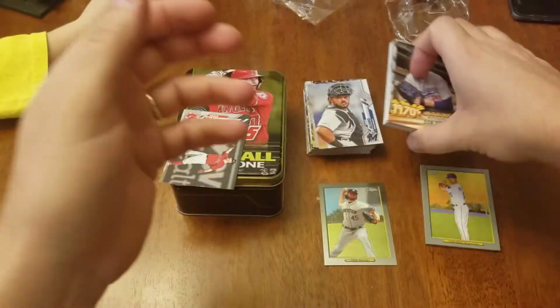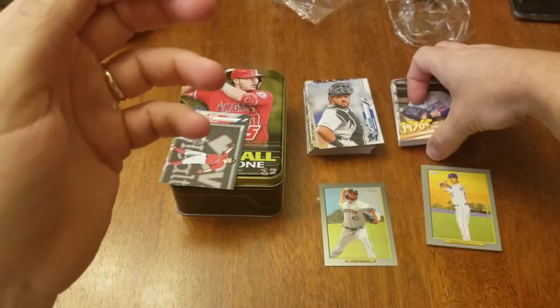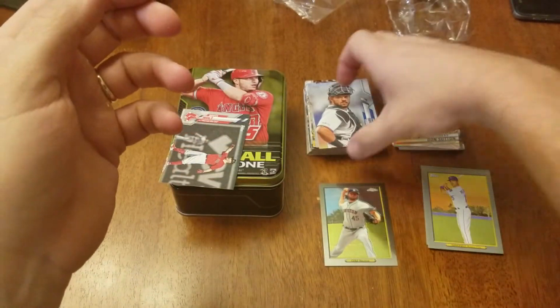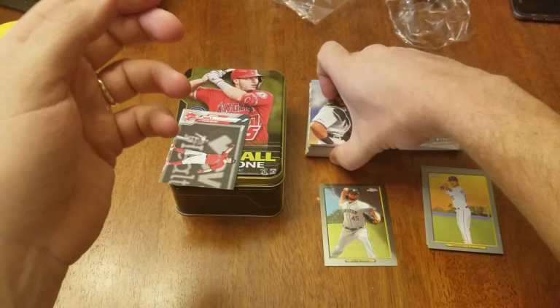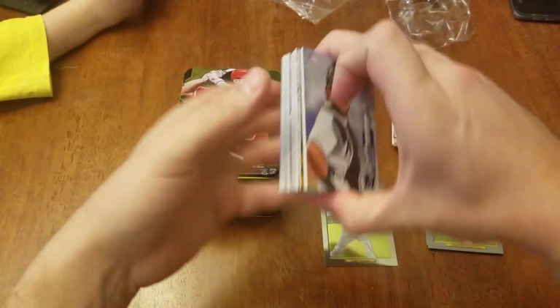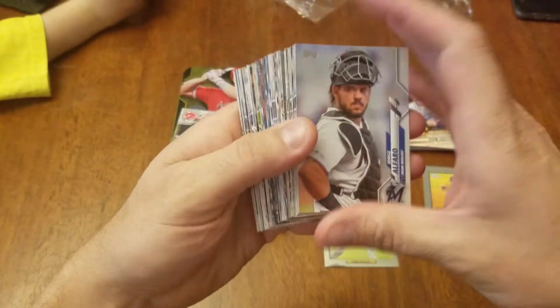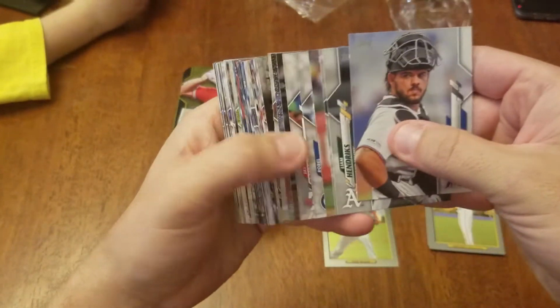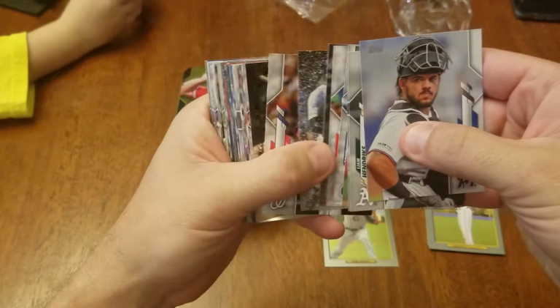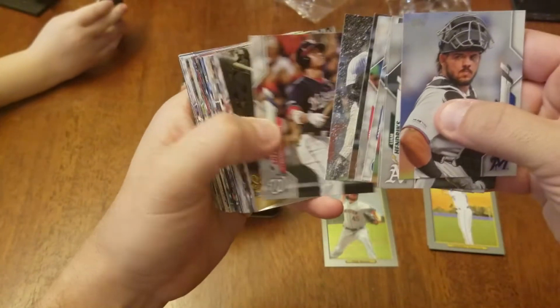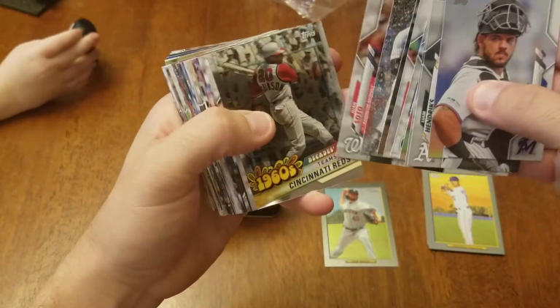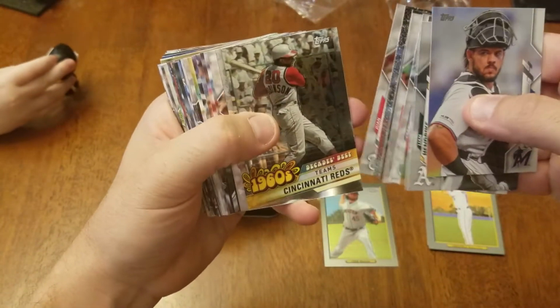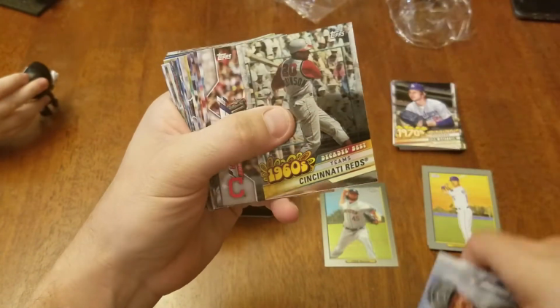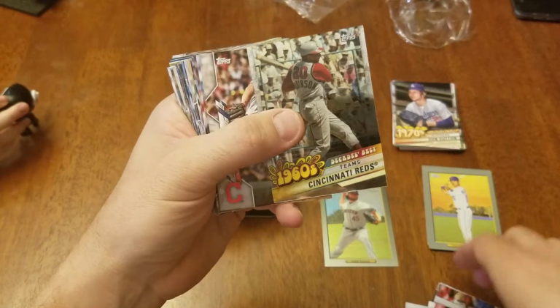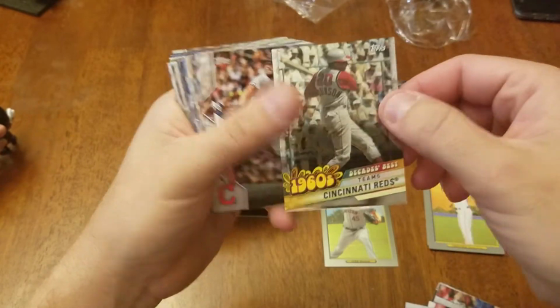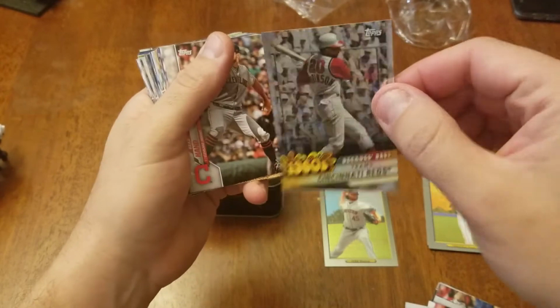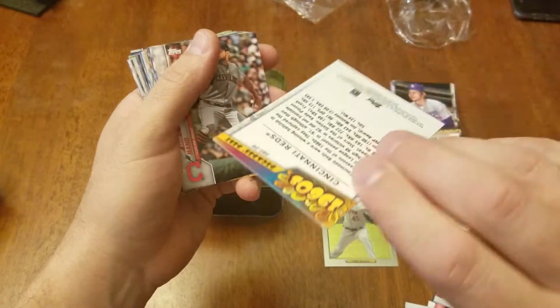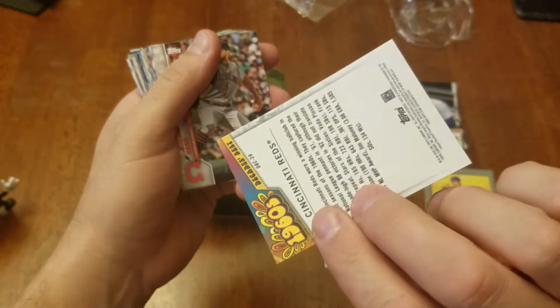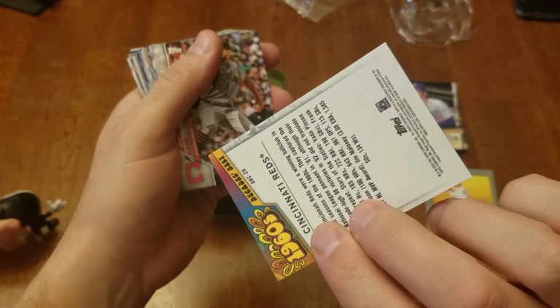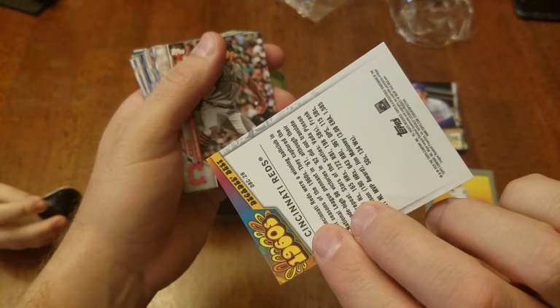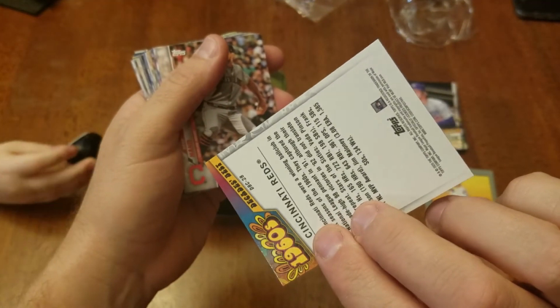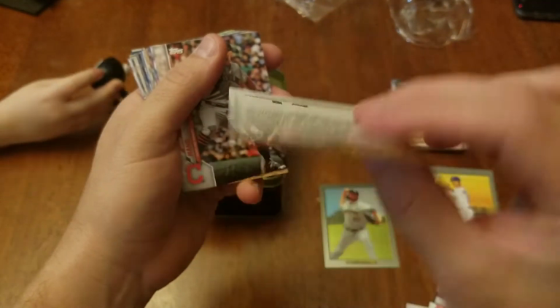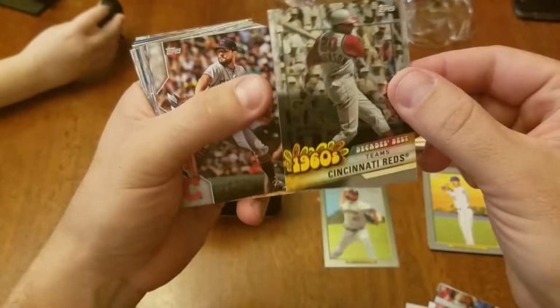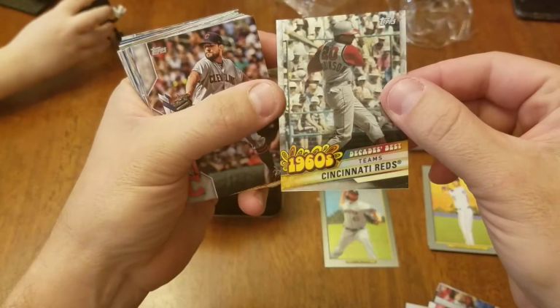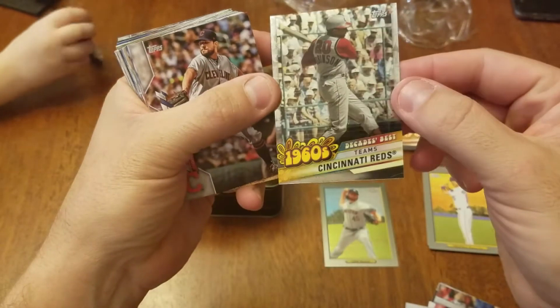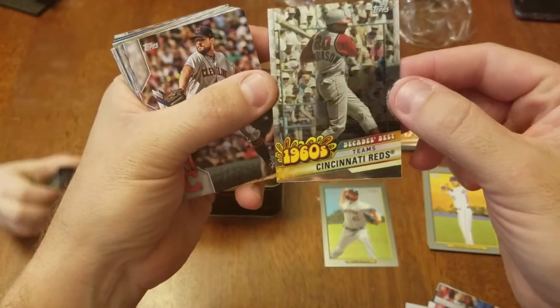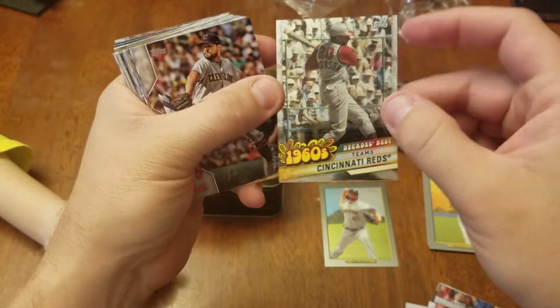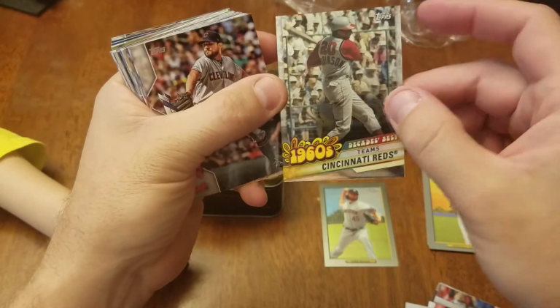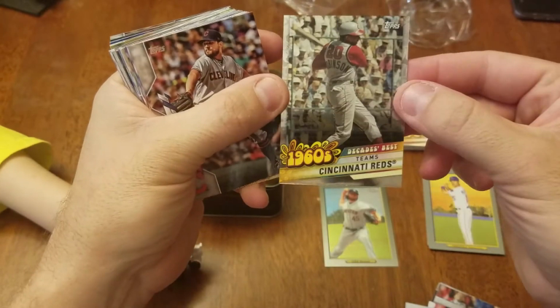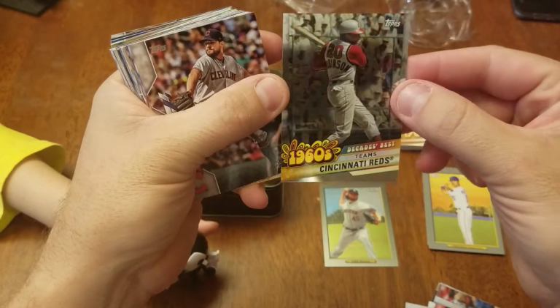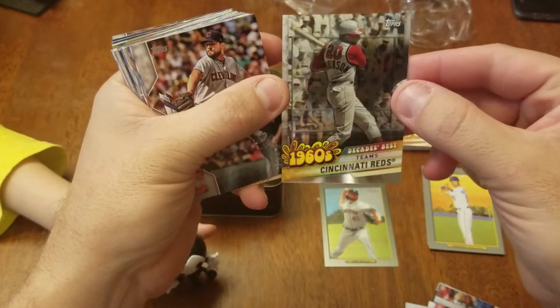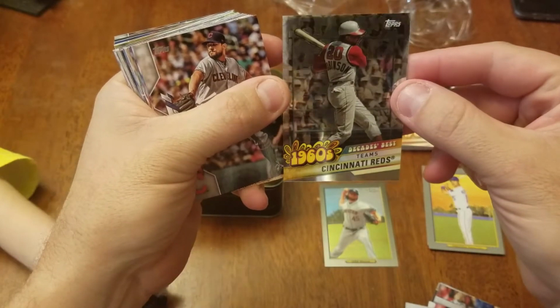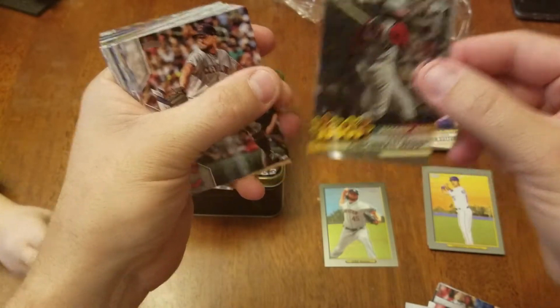I forgot where that one was. I guess it was a refractor one — chrome. I don't say chrome — shiny one, whatever.